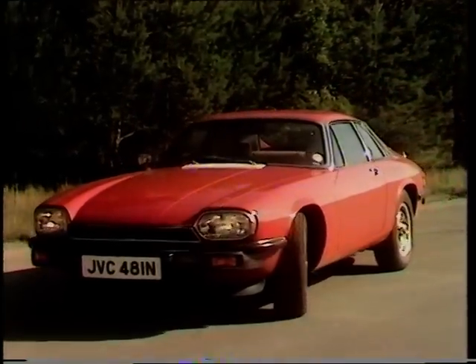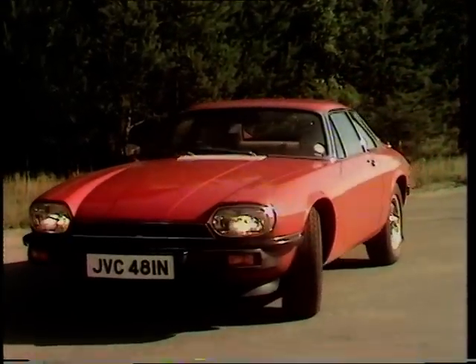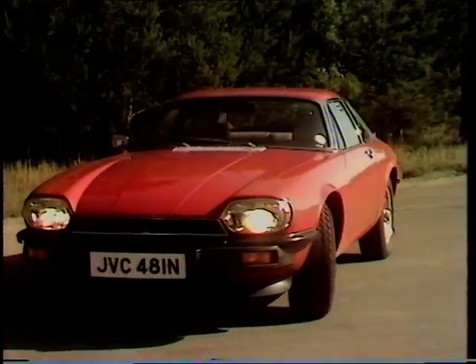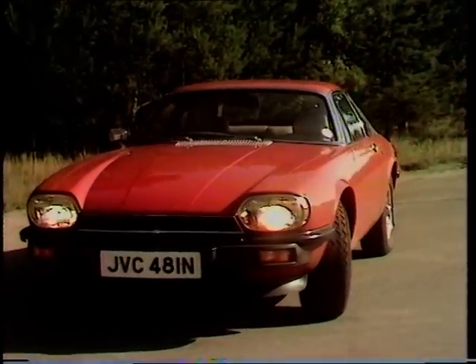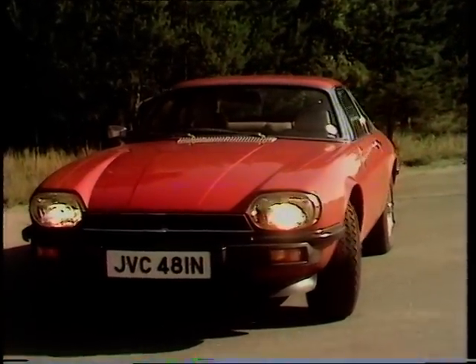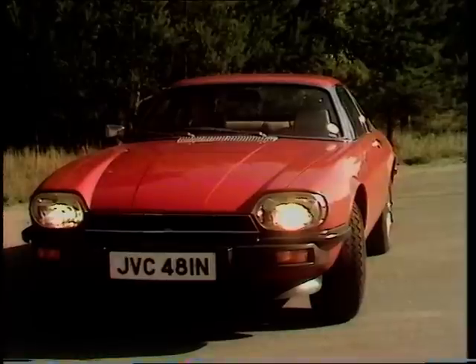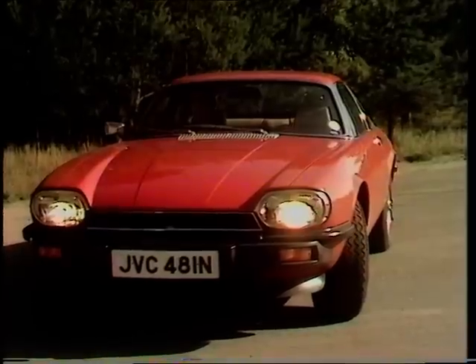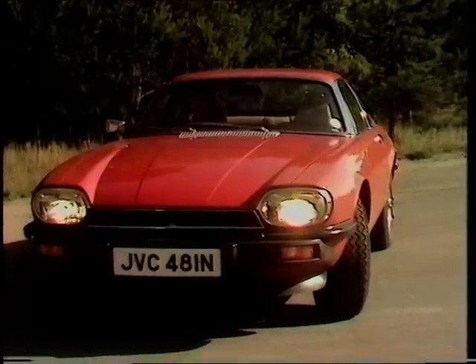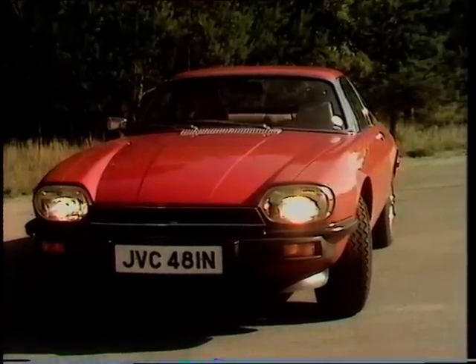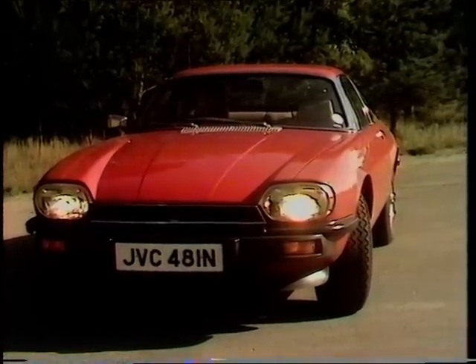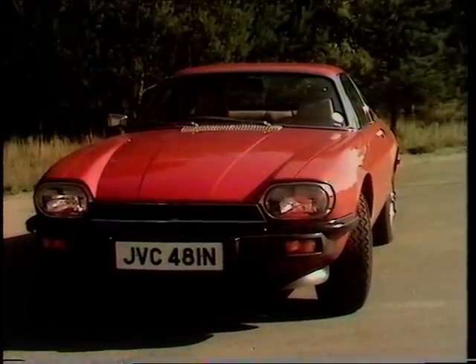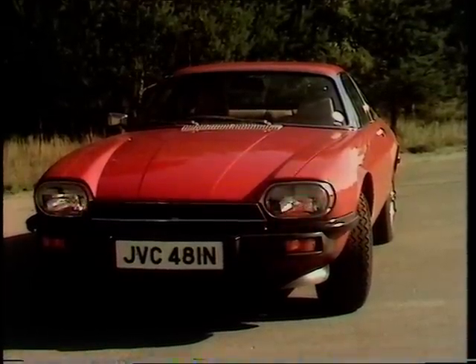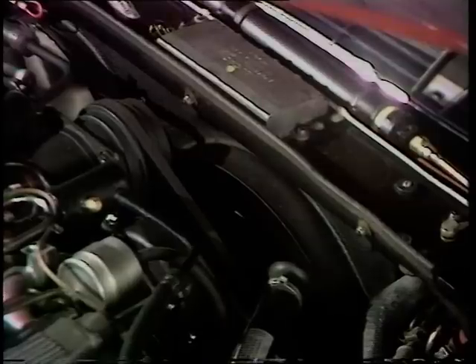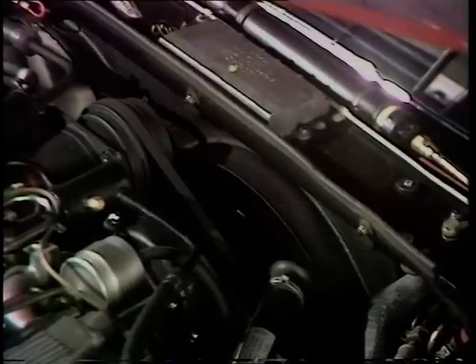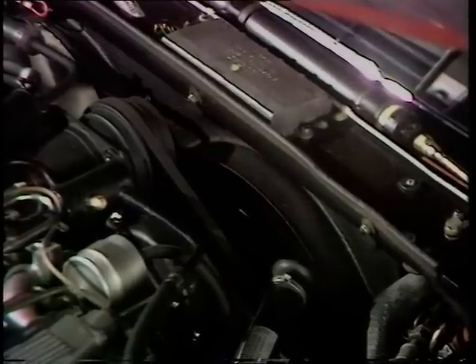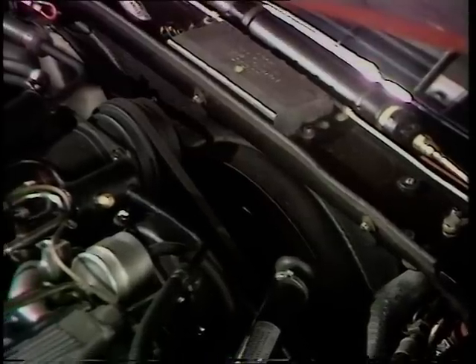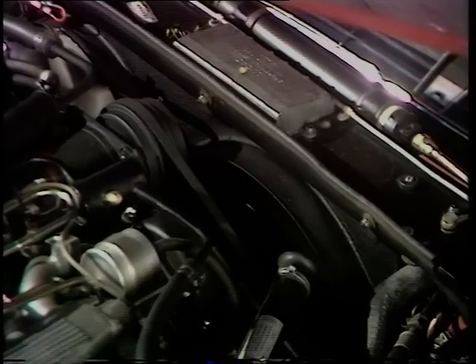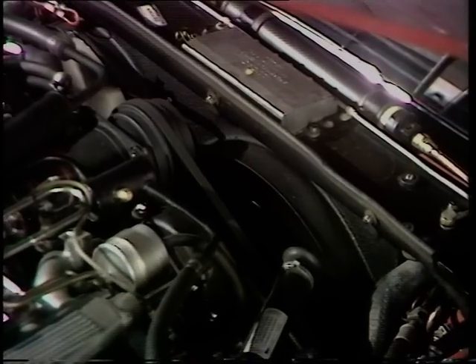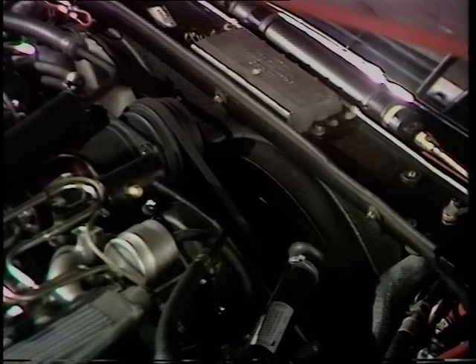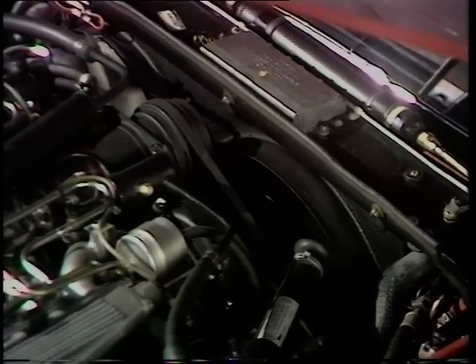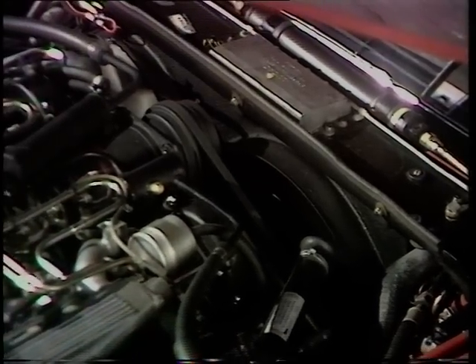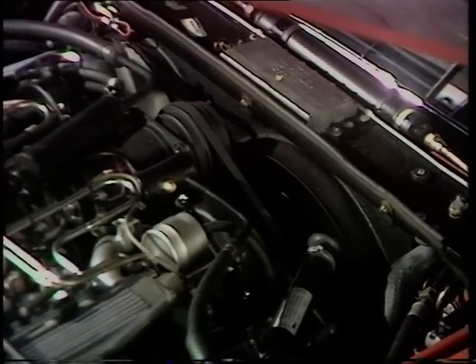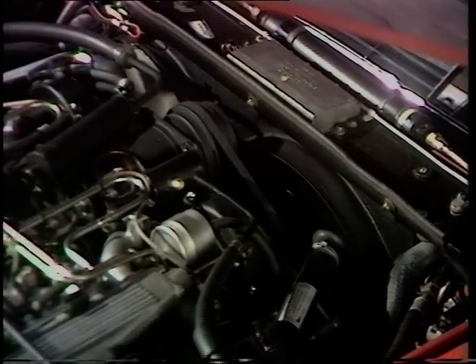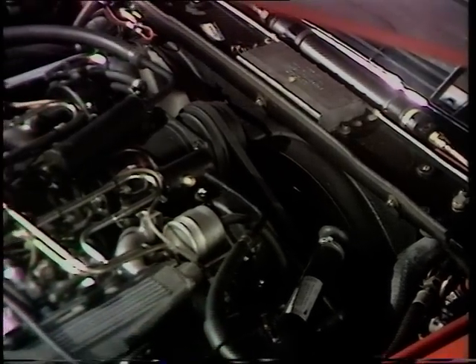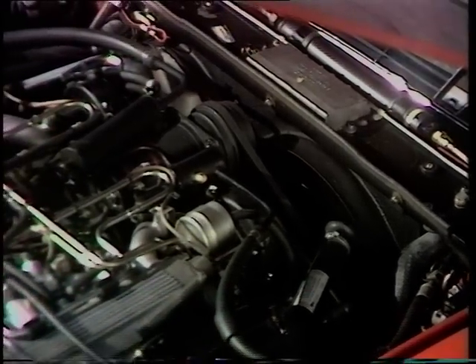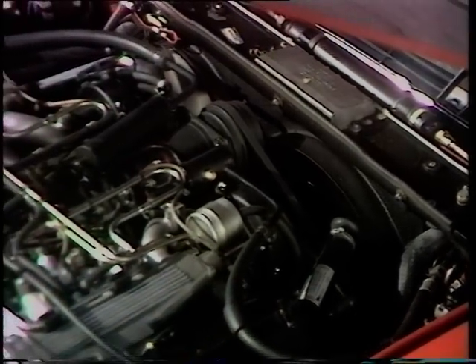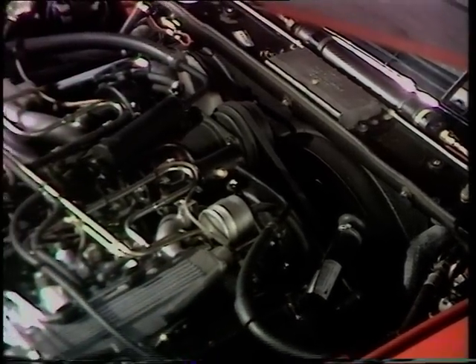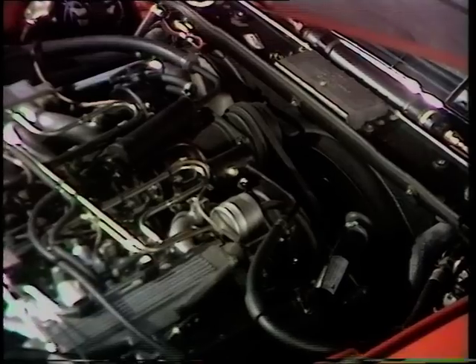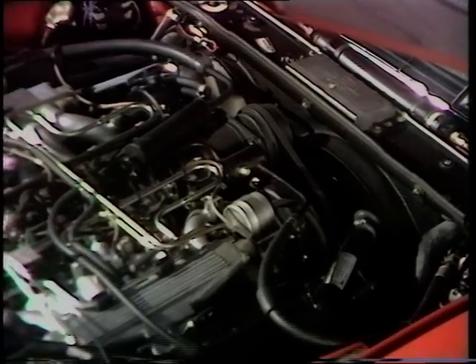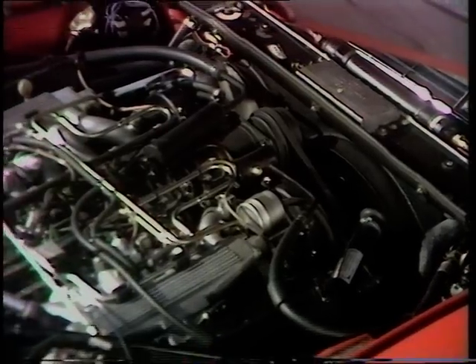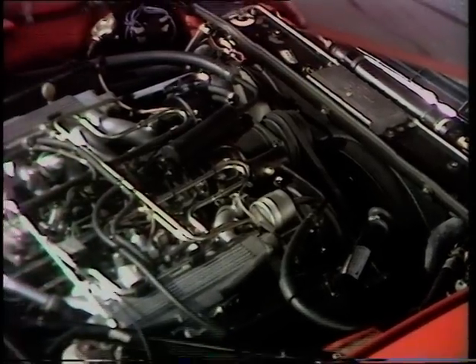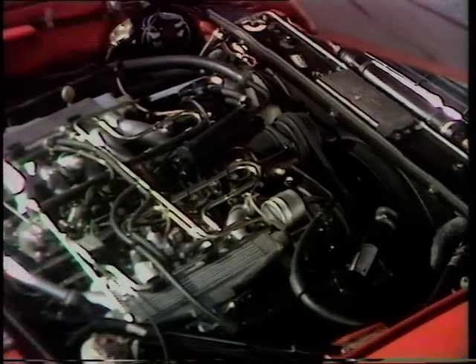Surprisingly, those very complicated-looking all-quartz halogen headlamps from Cibie had to come from France. Although at least Lucas do supply the electronically controlled fuel injection on the world's largest production V12 — all 5.3 litres of it.